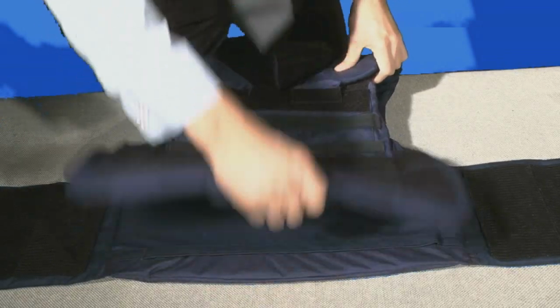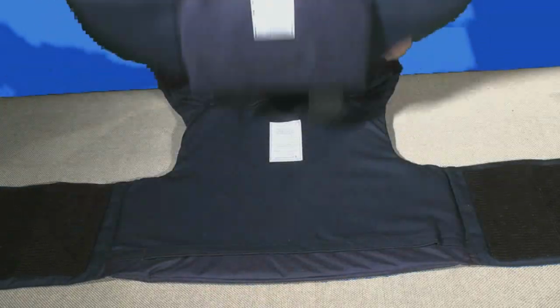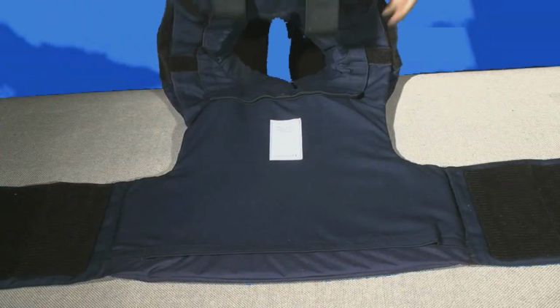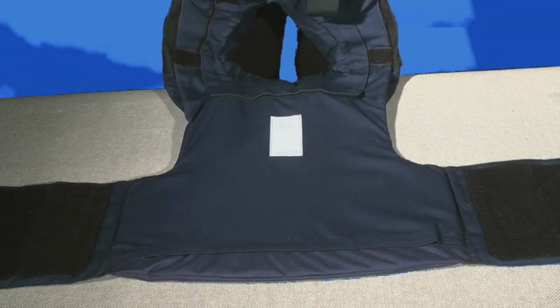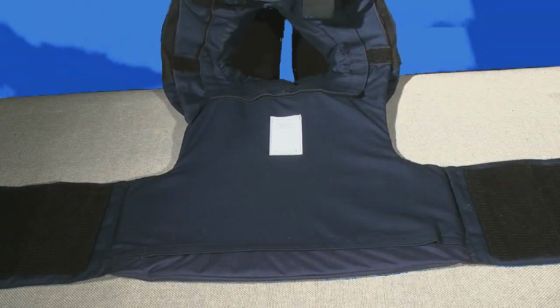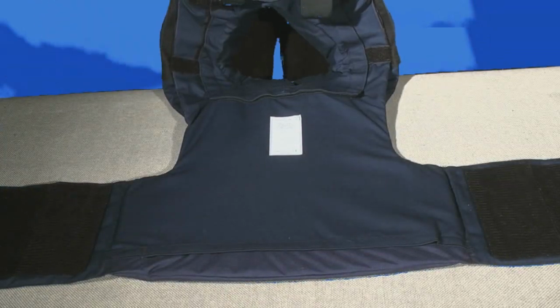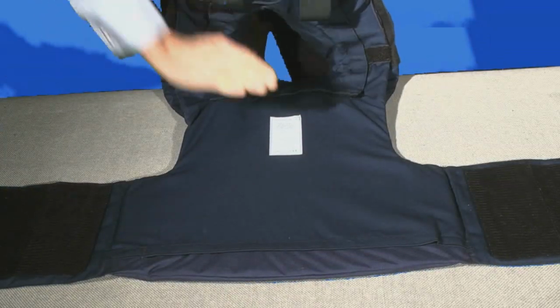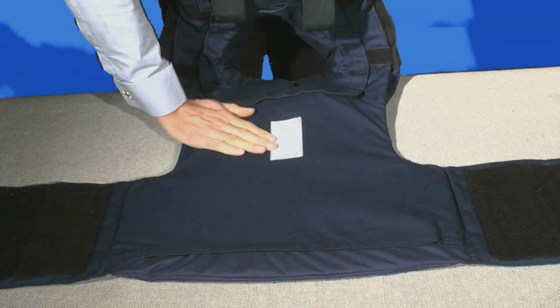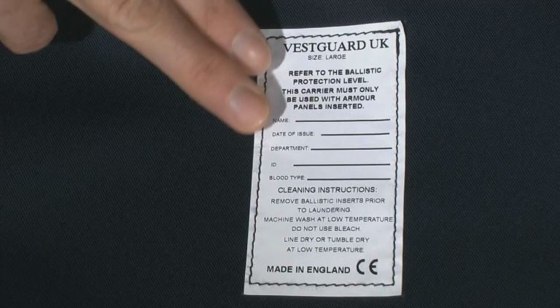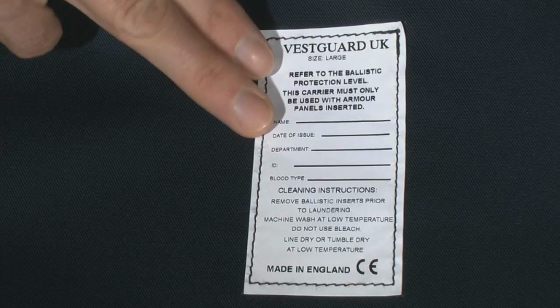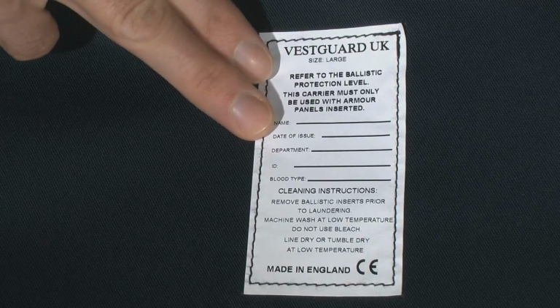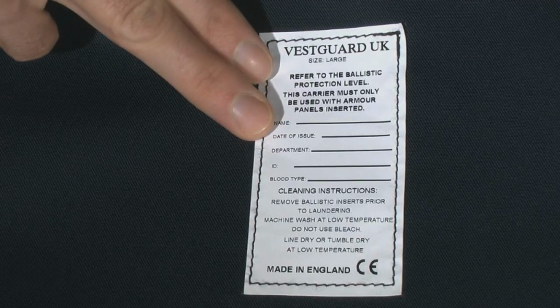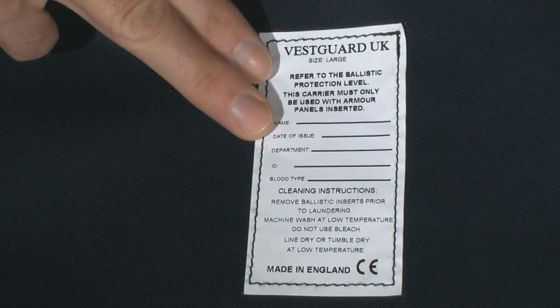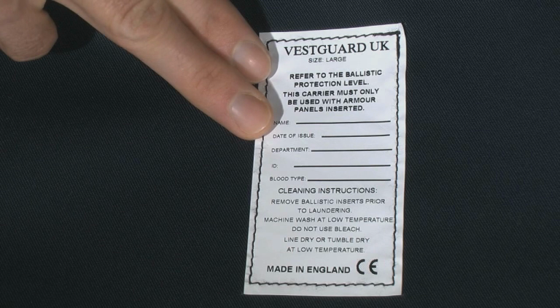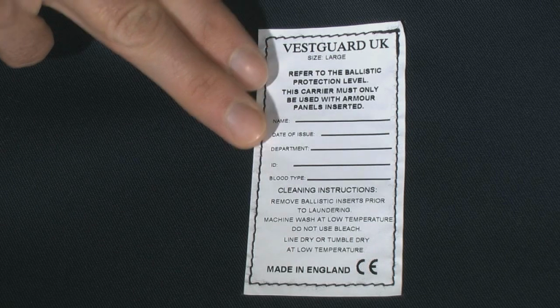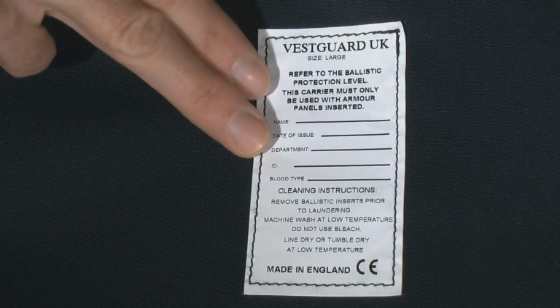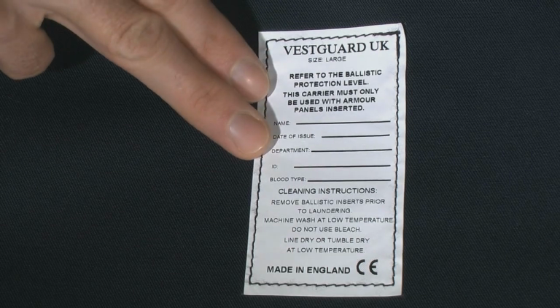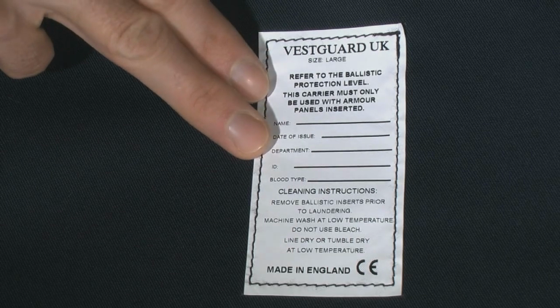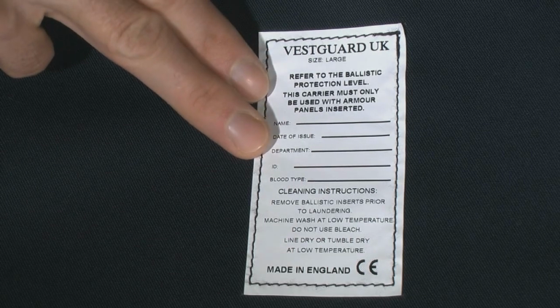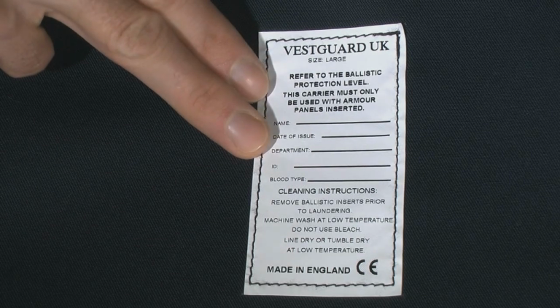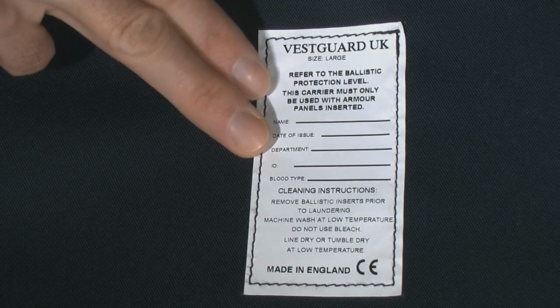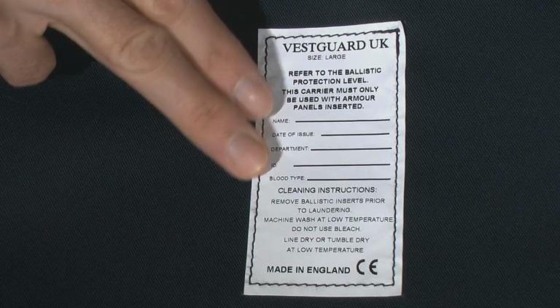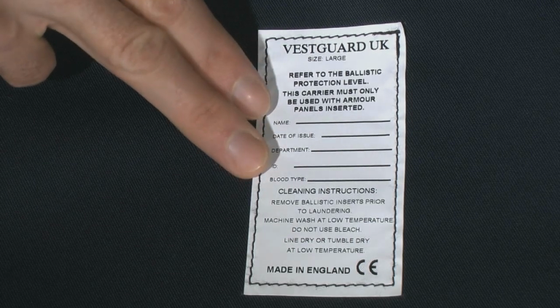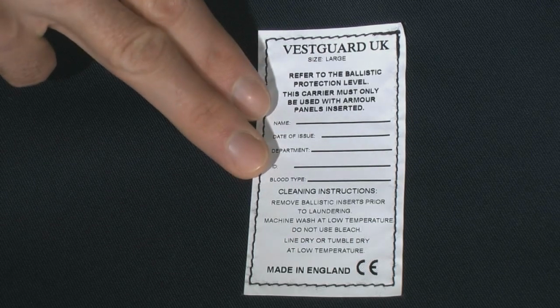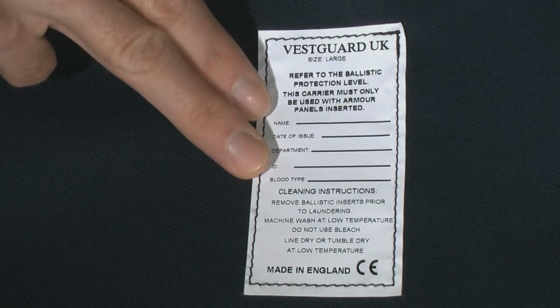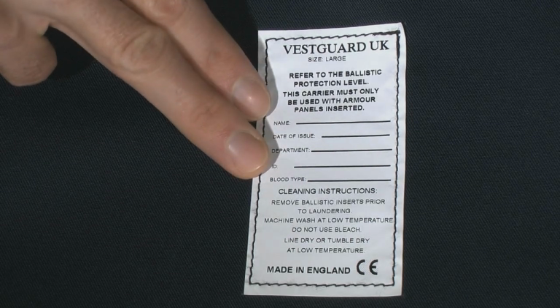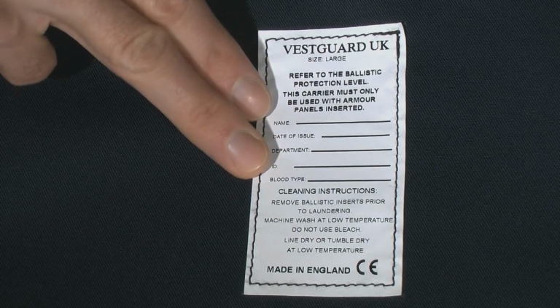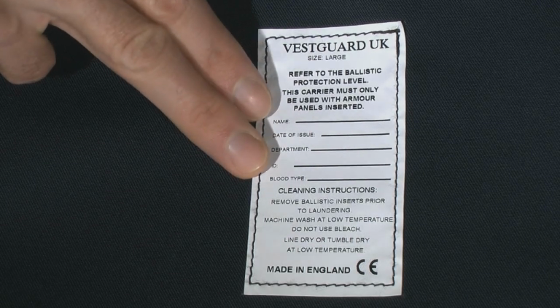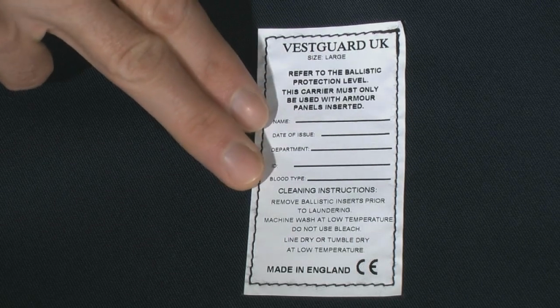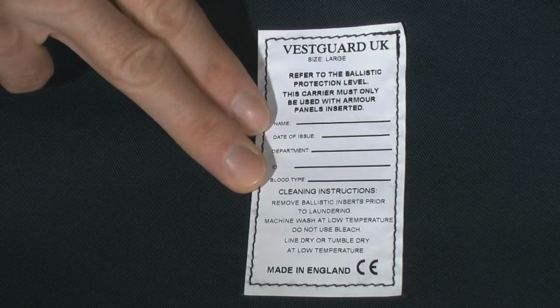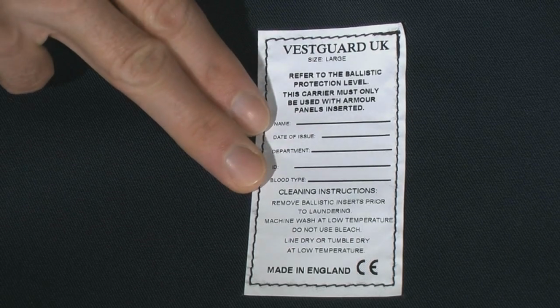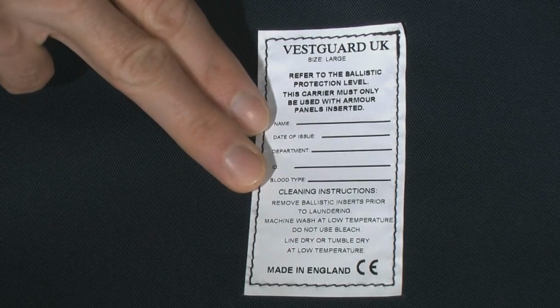You can see it has a label inside. Put your name, date of issue, department, ID number, and blood group here.